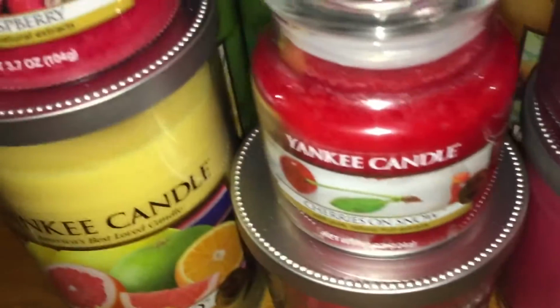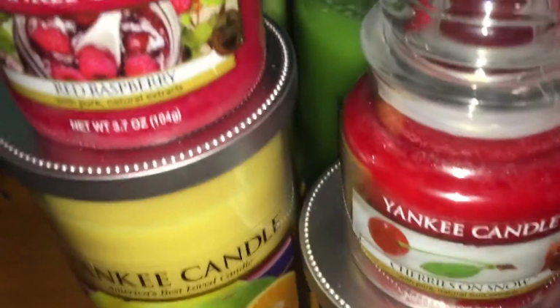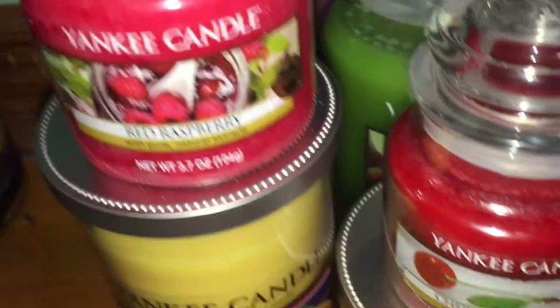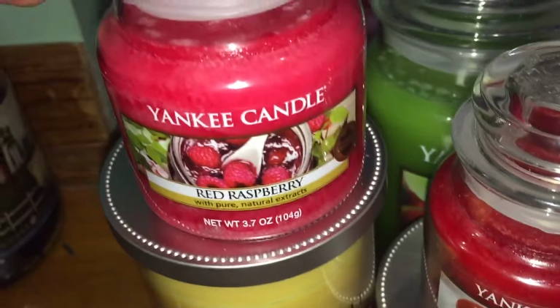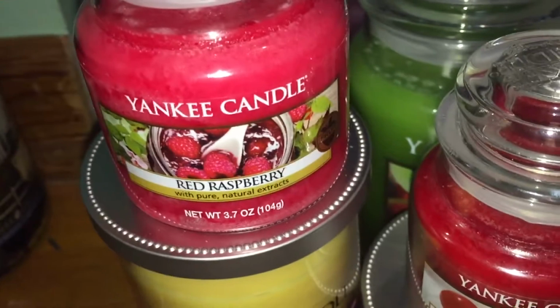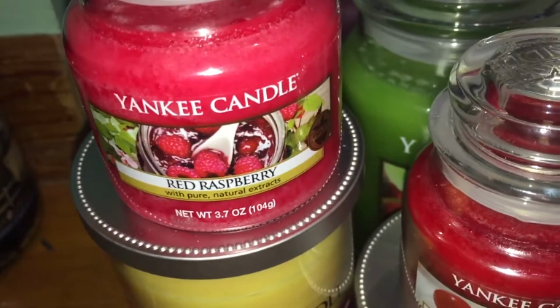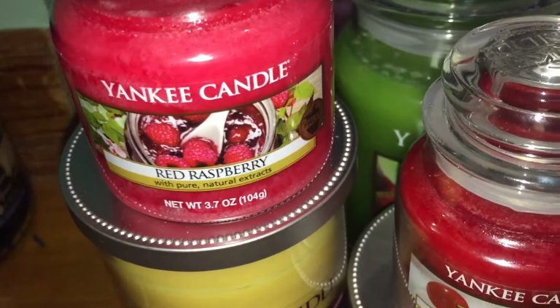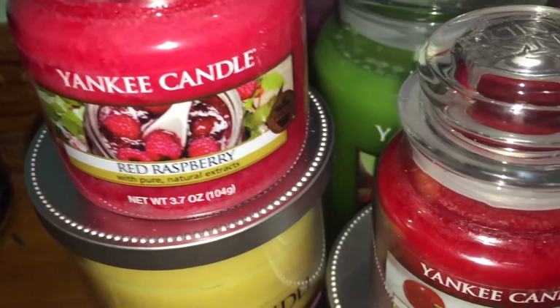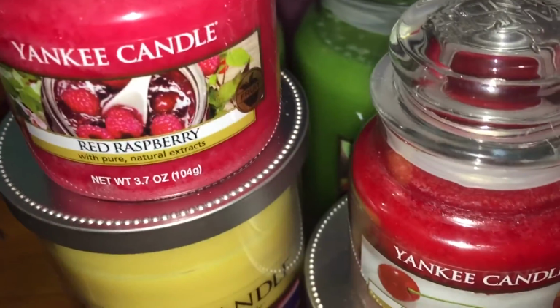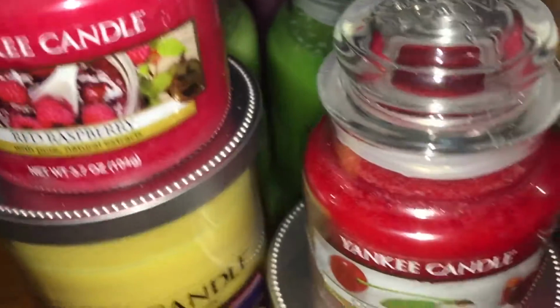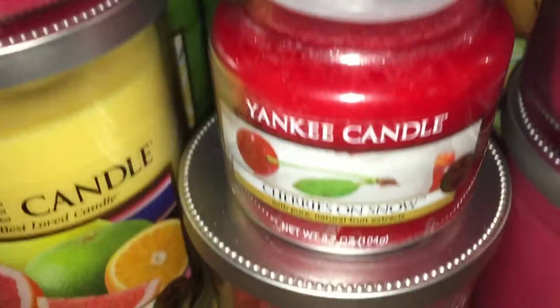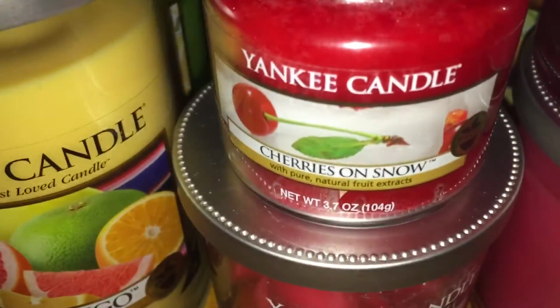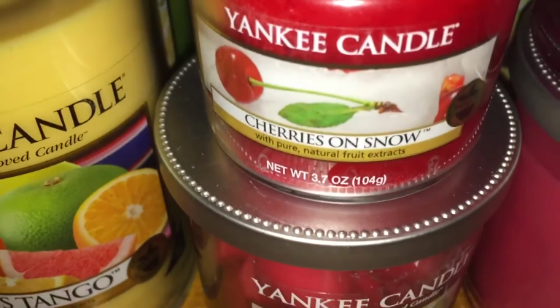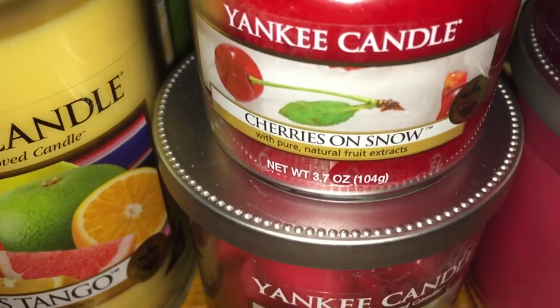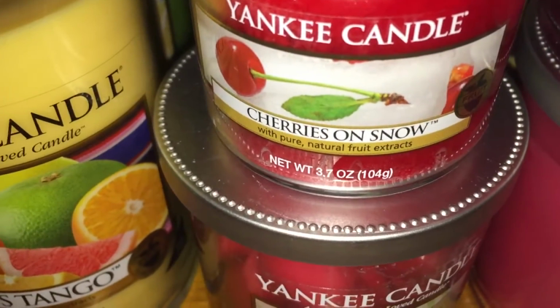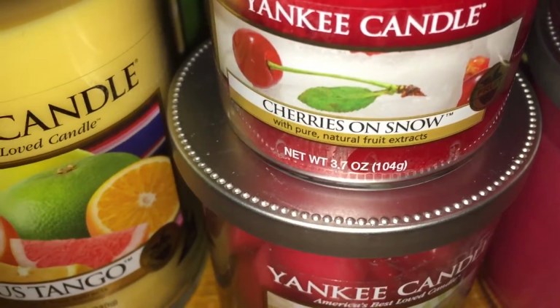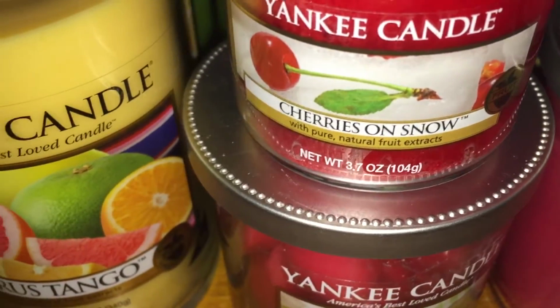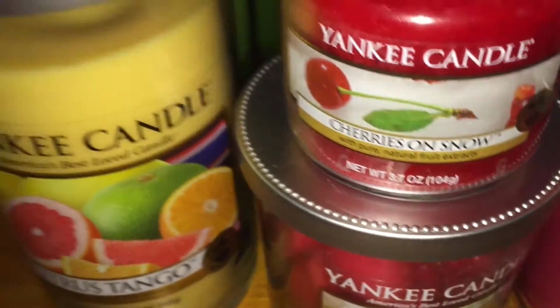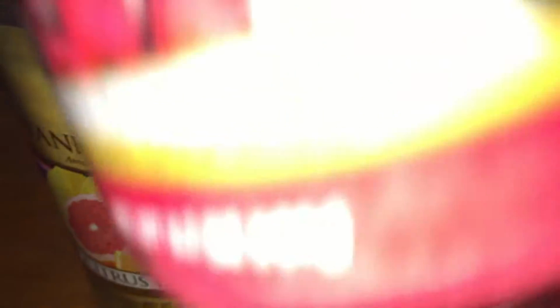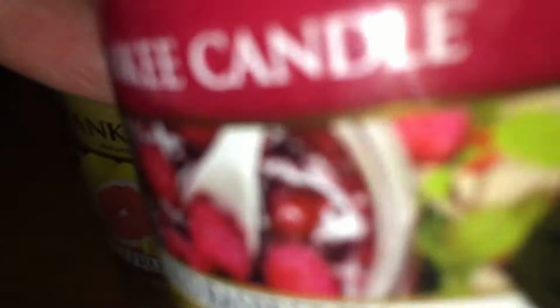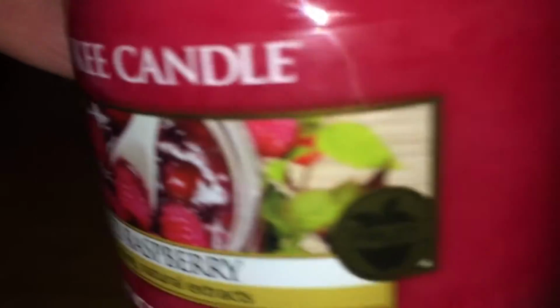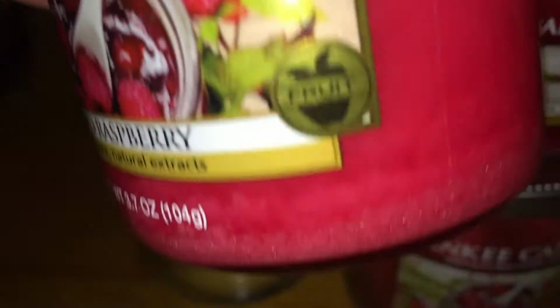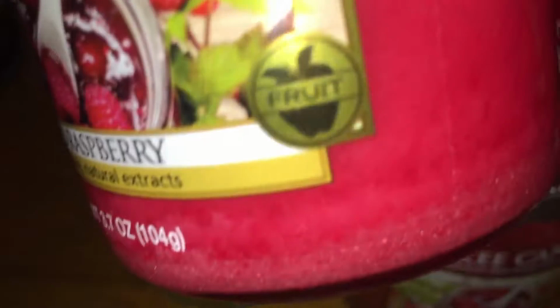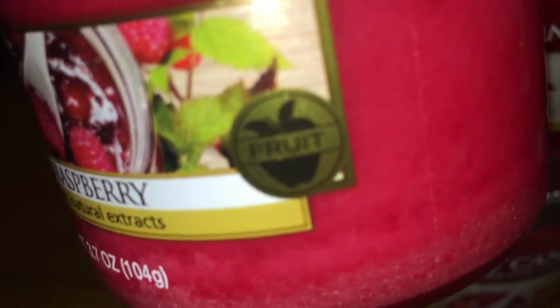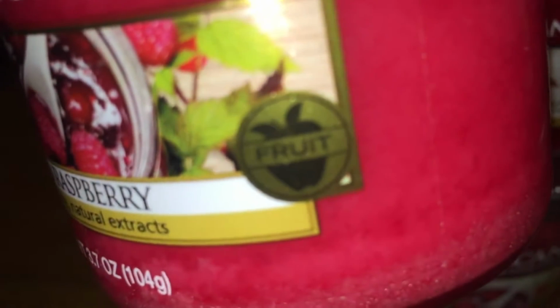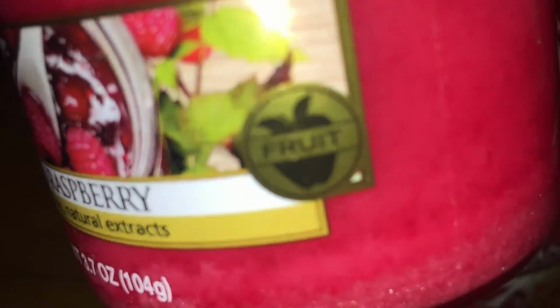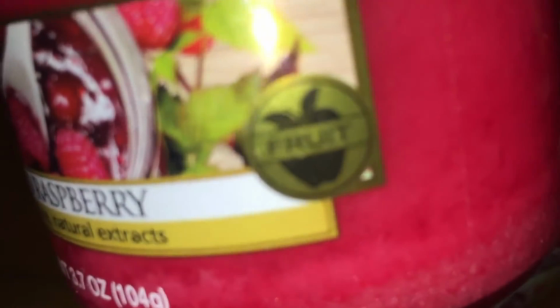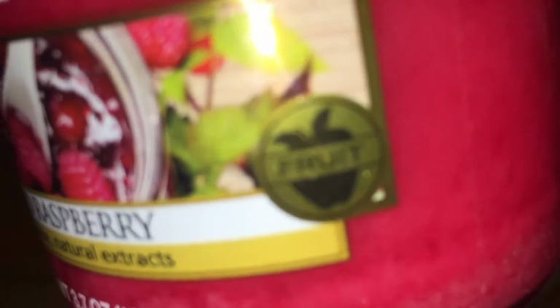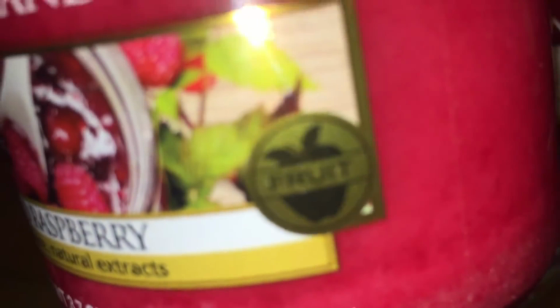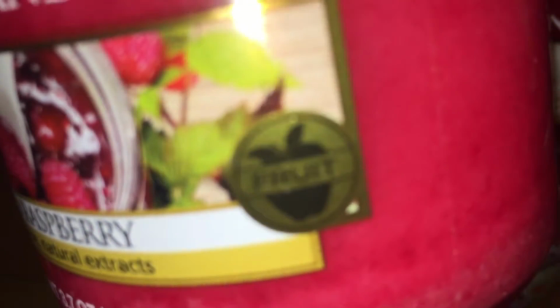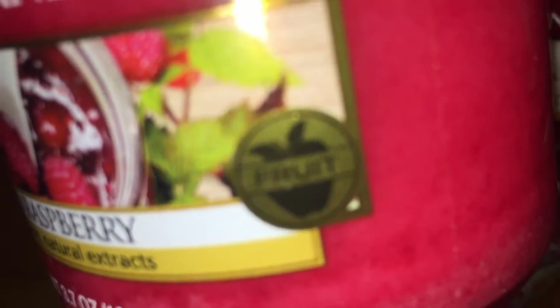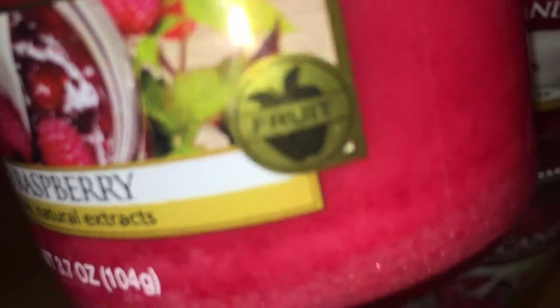I have a red raspberry and a cherries and snow. These are both little baby jars, and that is the cute little fruit label with the apple on it.